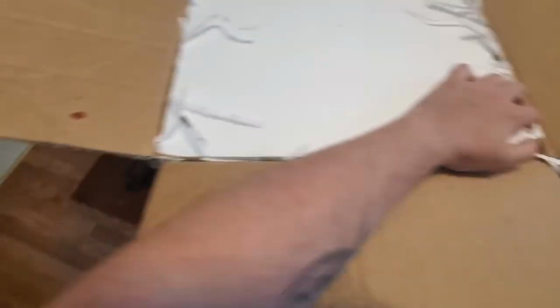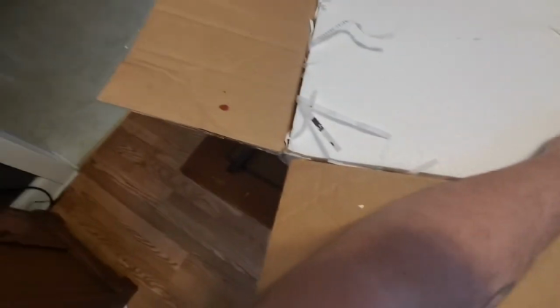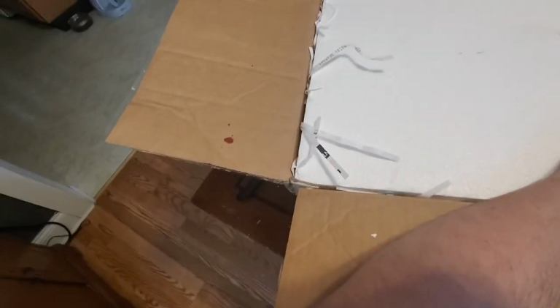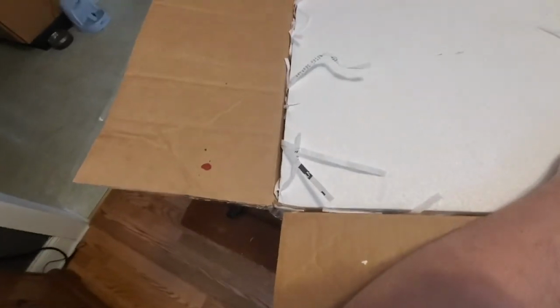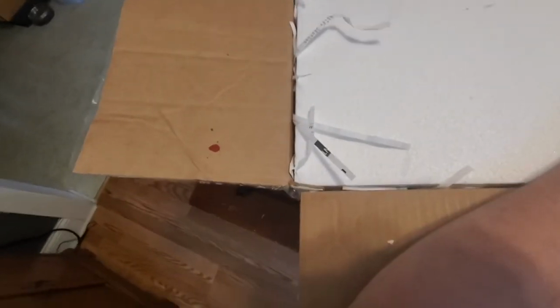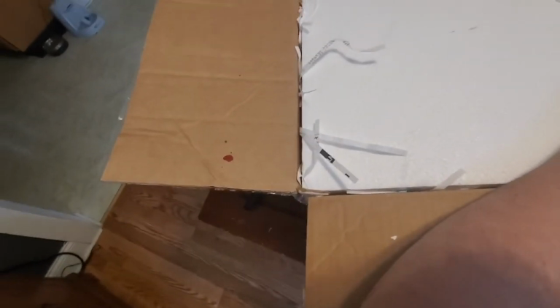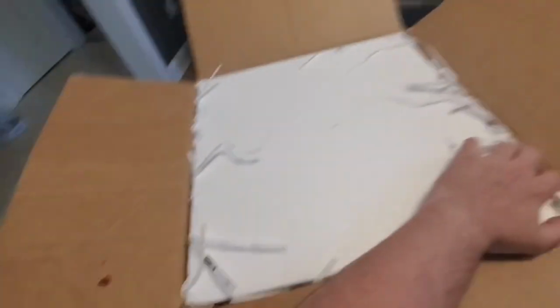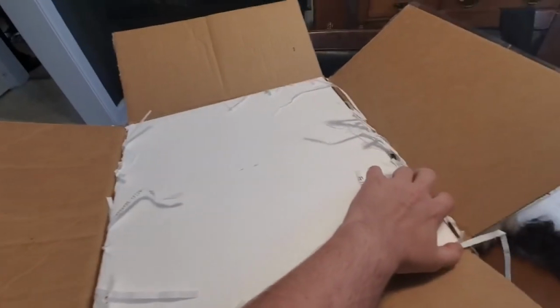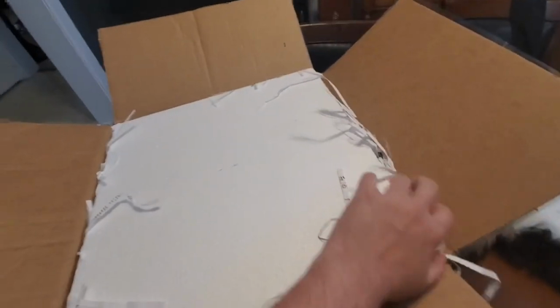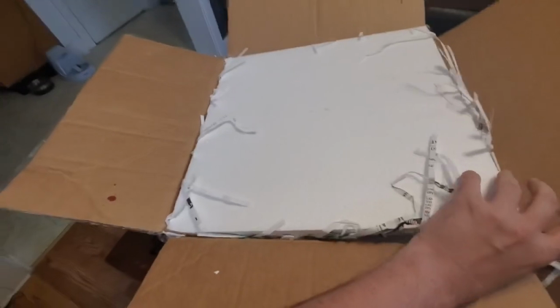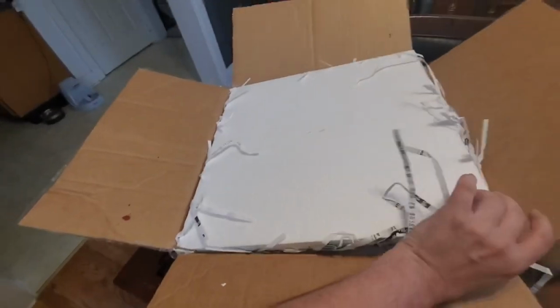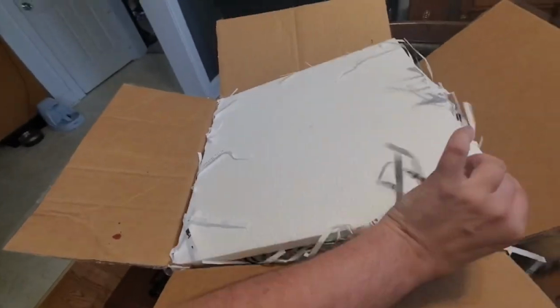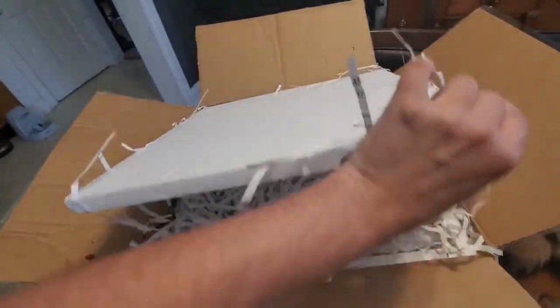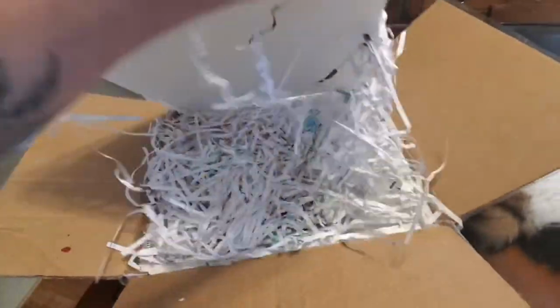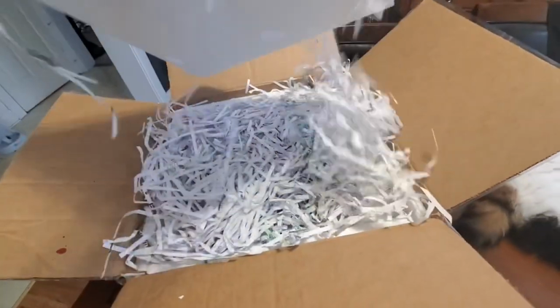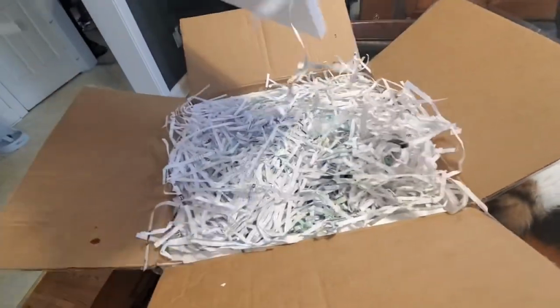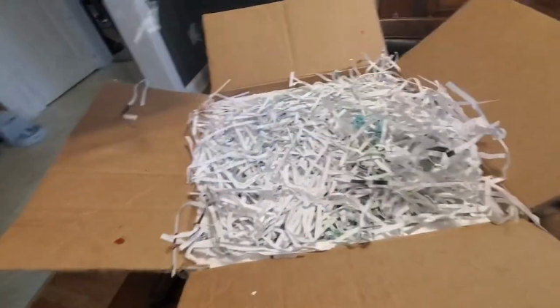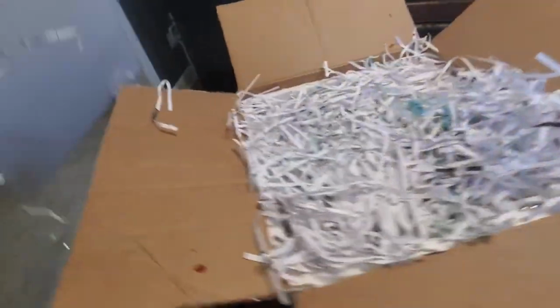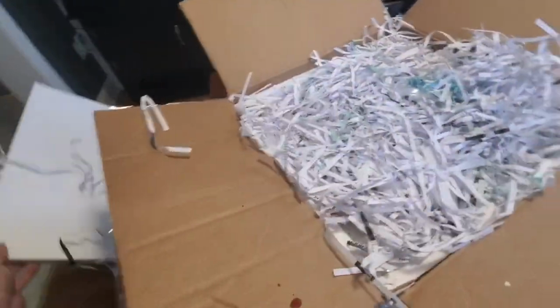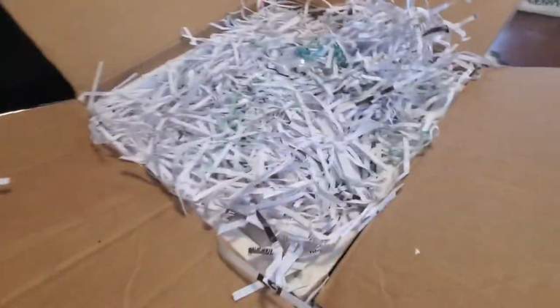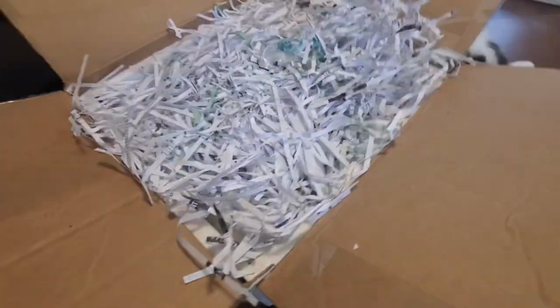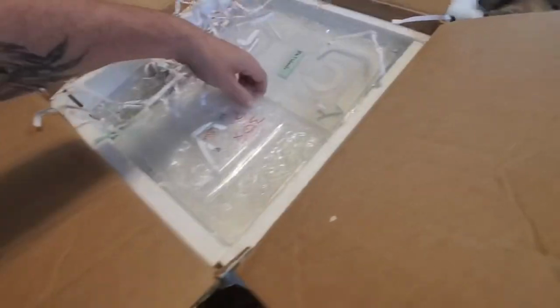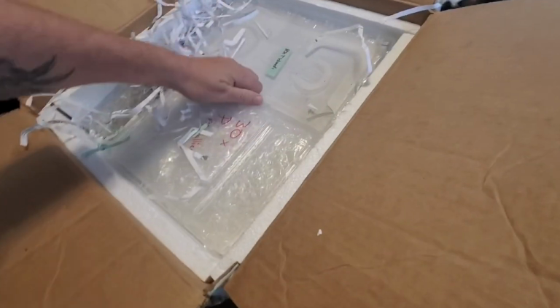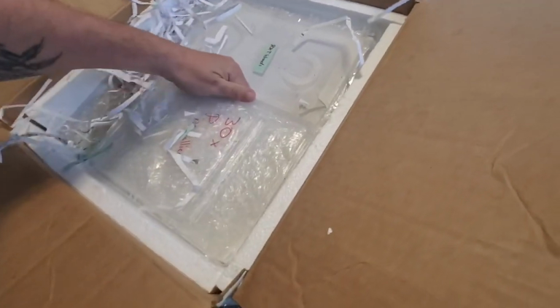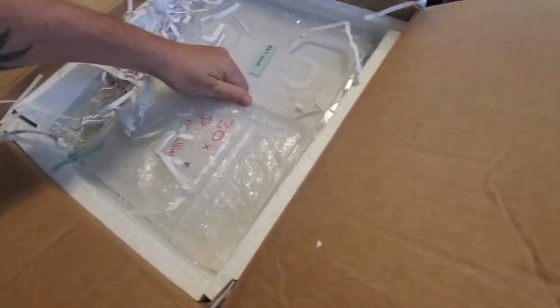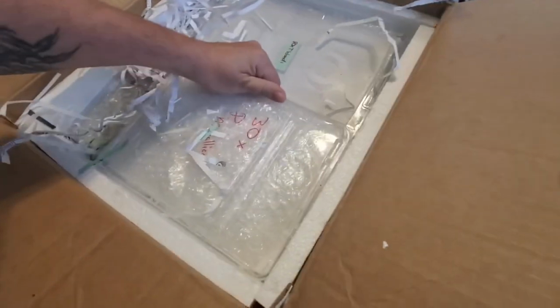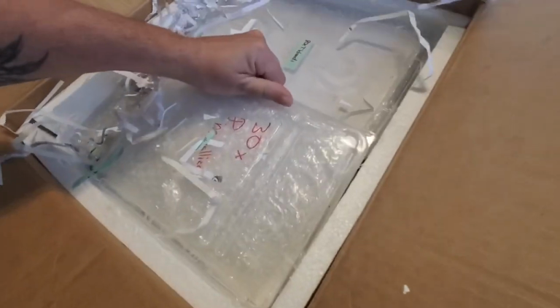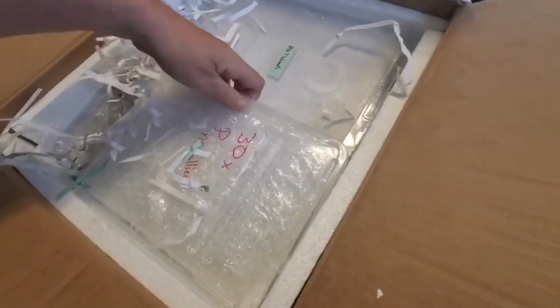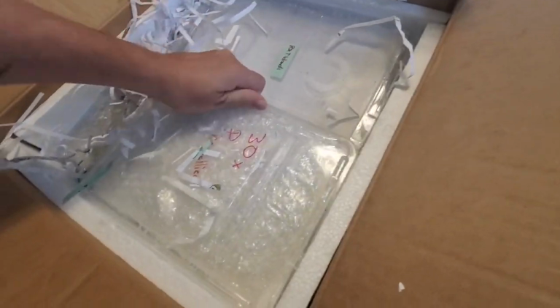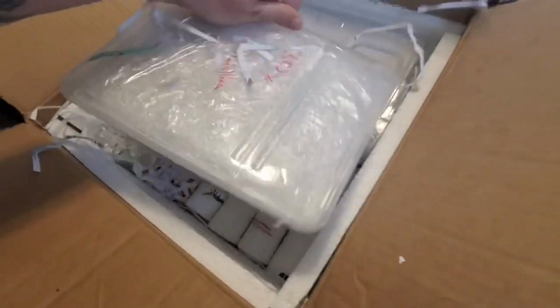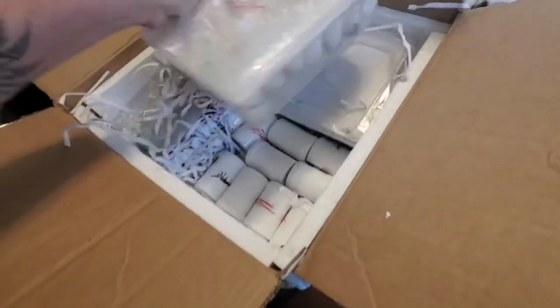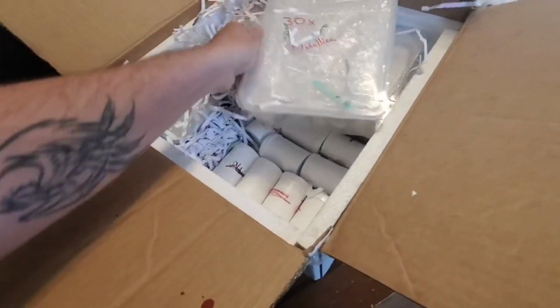I don't know — I think that's marker, but never a good sign when you see red stains on the inside of the box. Okay, so right off the bat — this is all taped together really well.